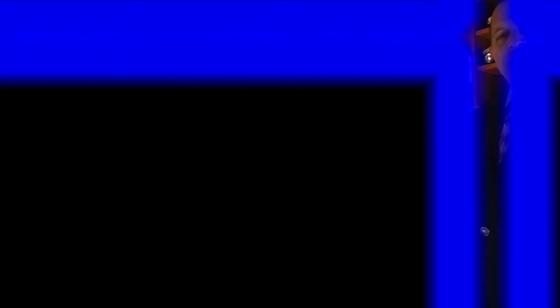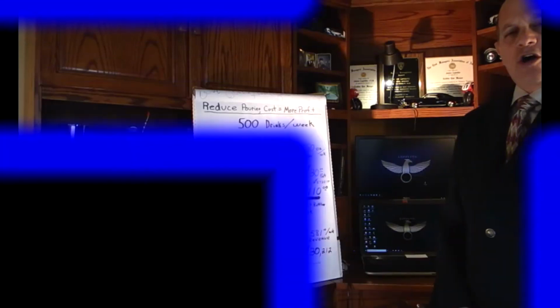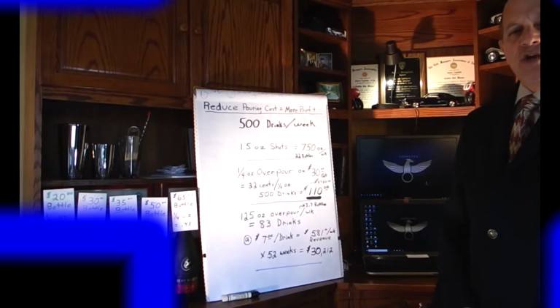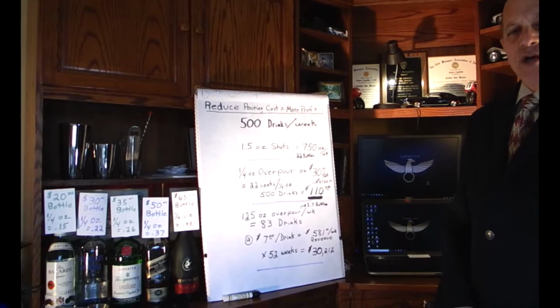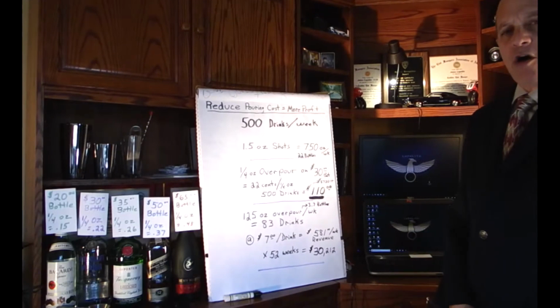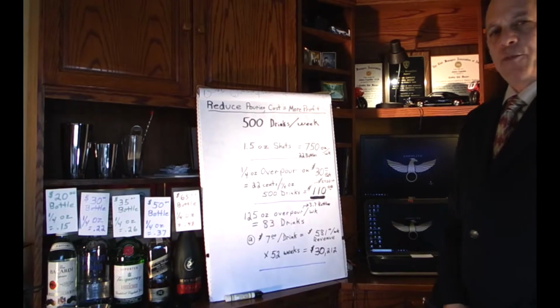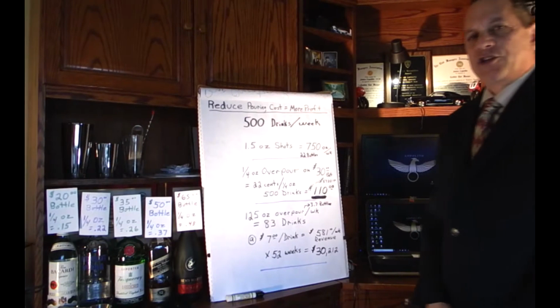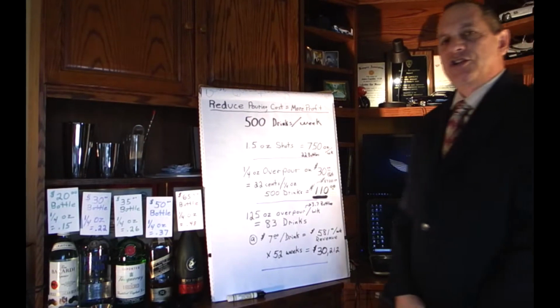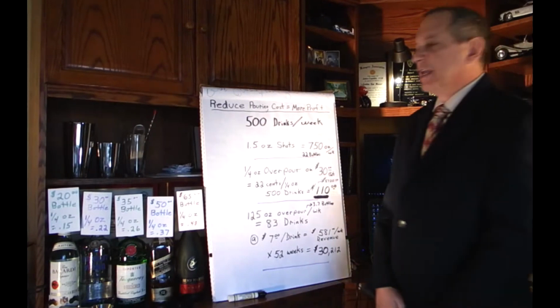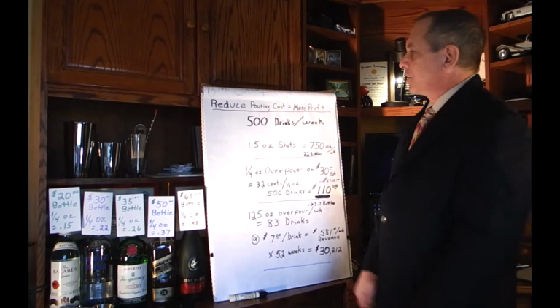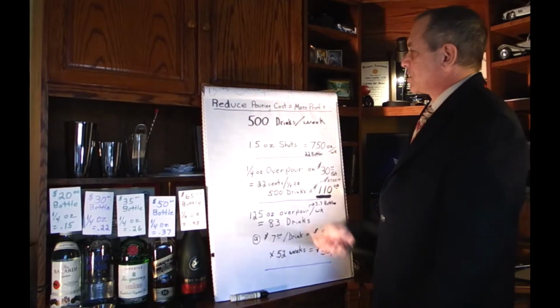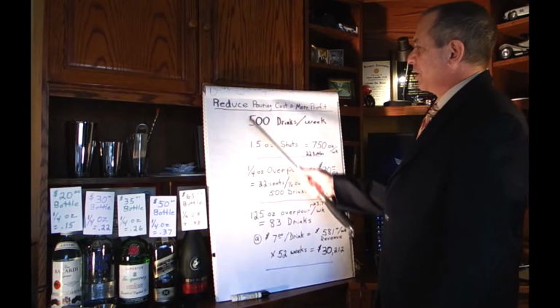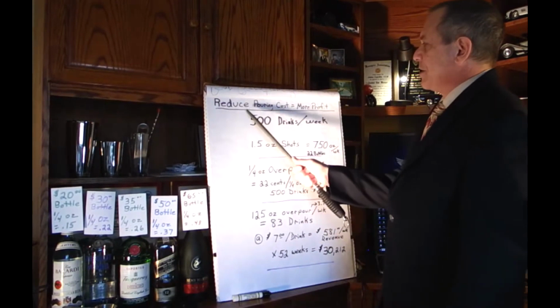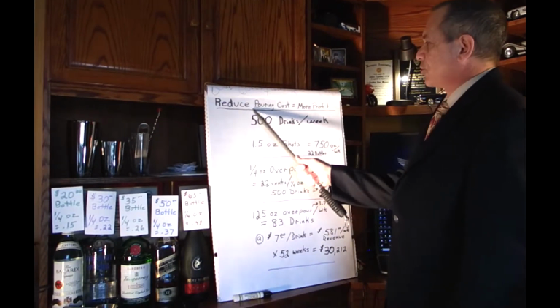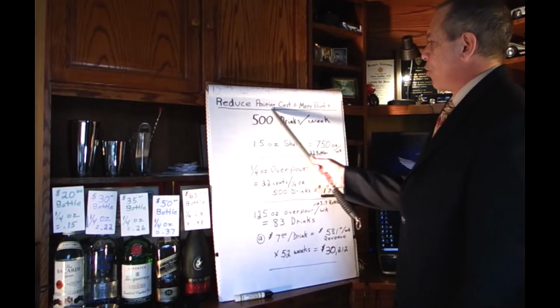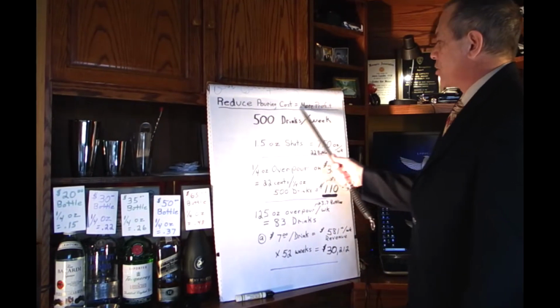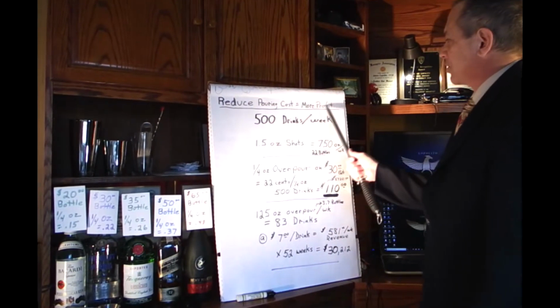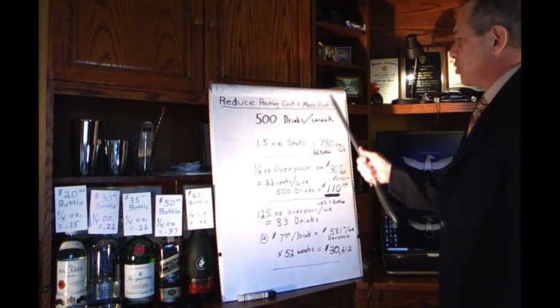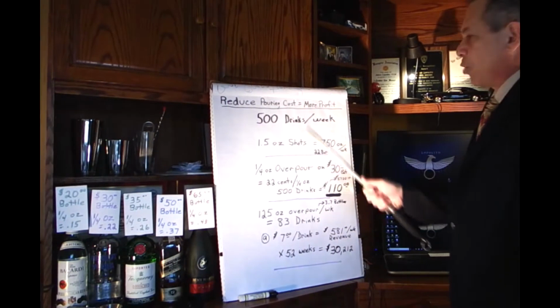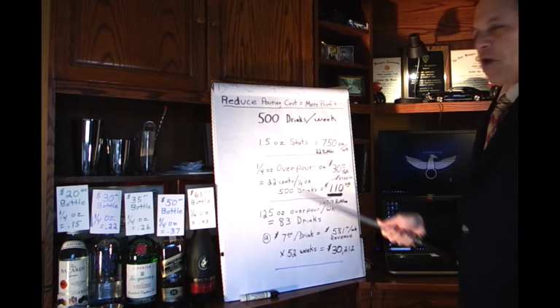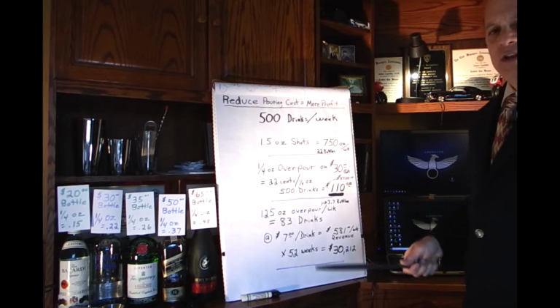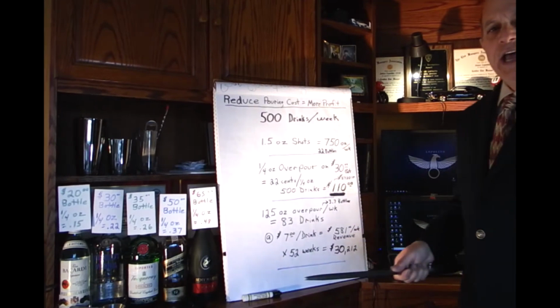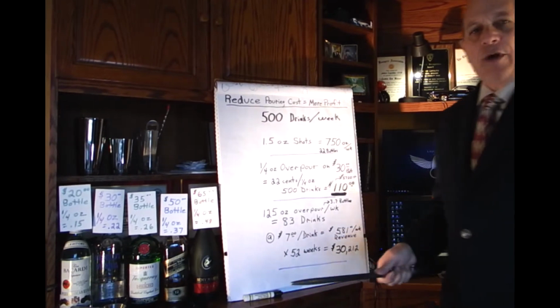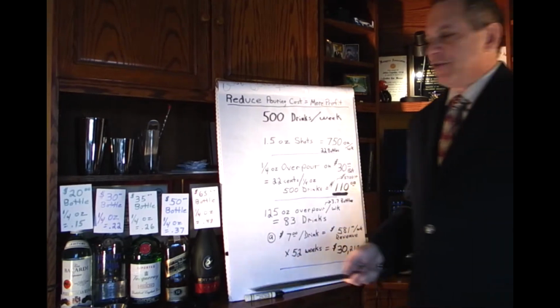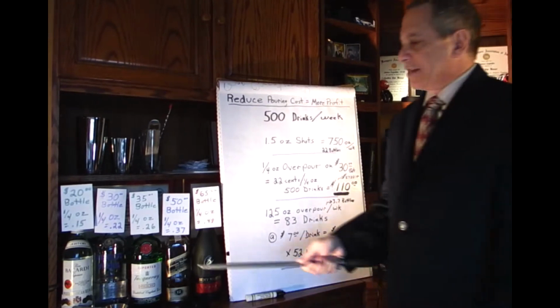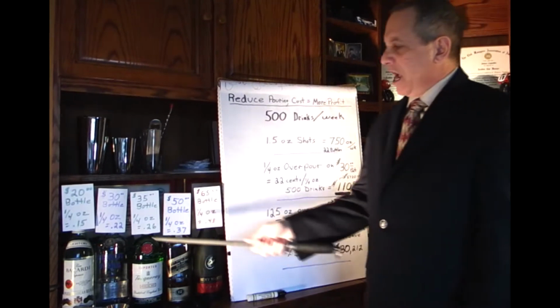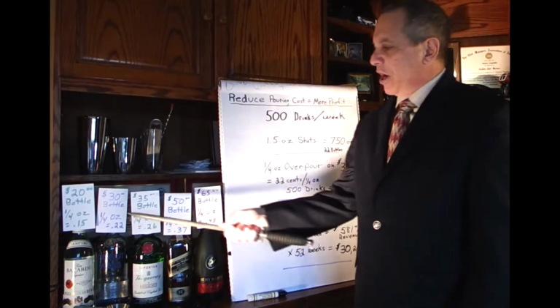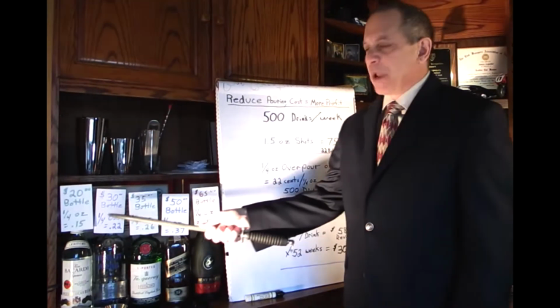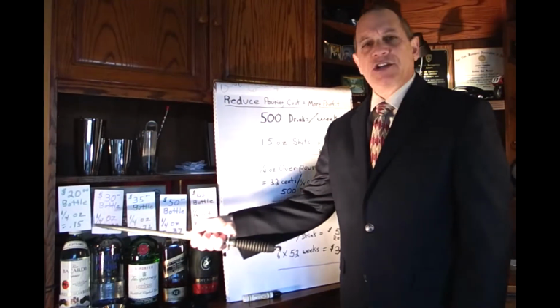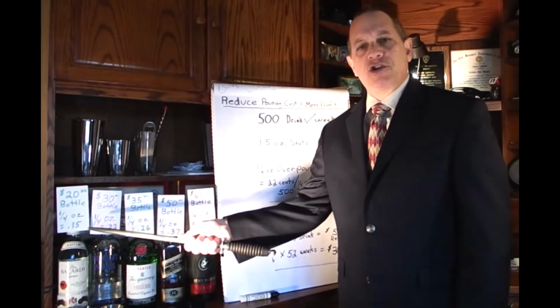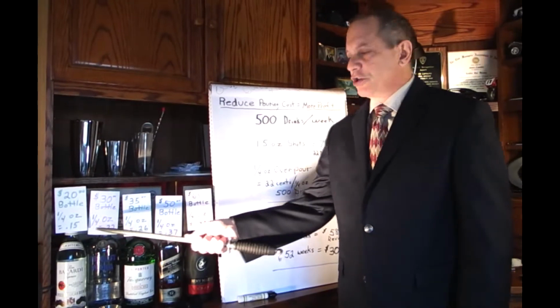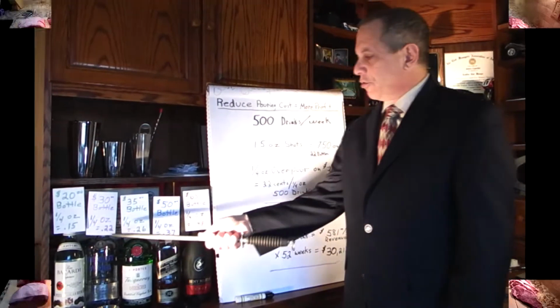I'm here to talk to you about your bar operations, specifically reducing pouring costs equals more profit. How do I do that? I watch pennies and you should too.